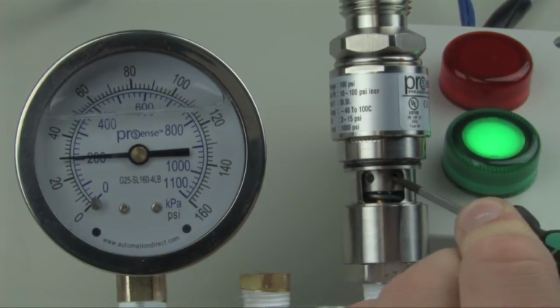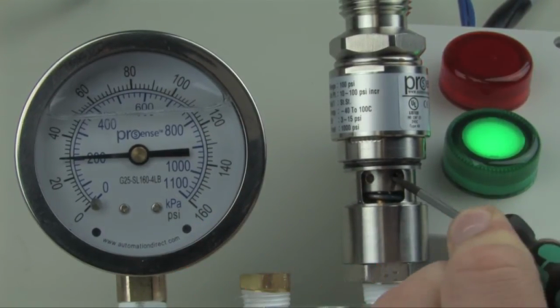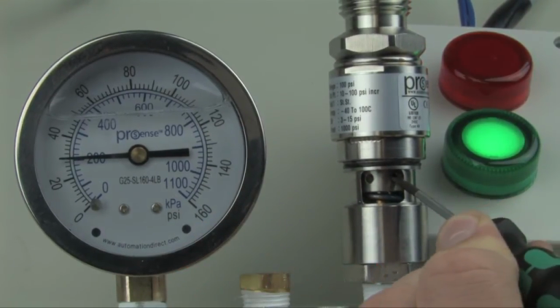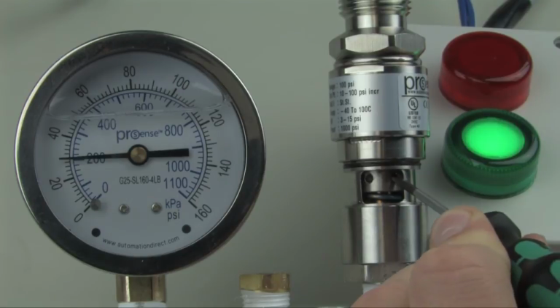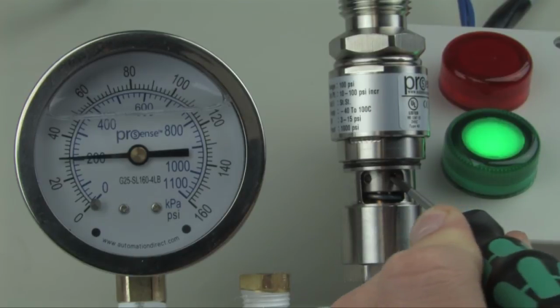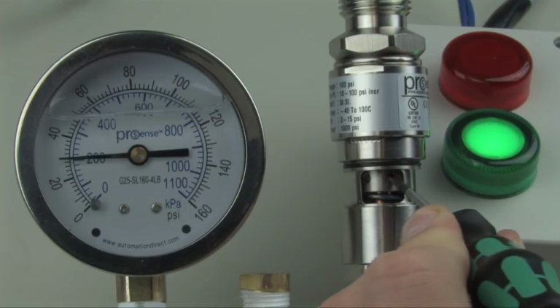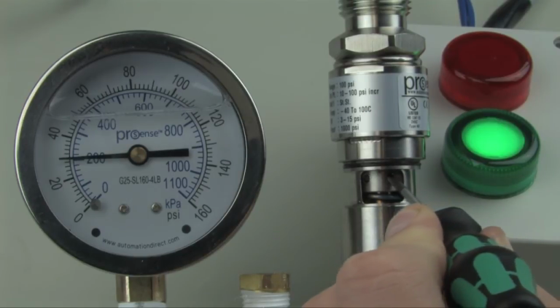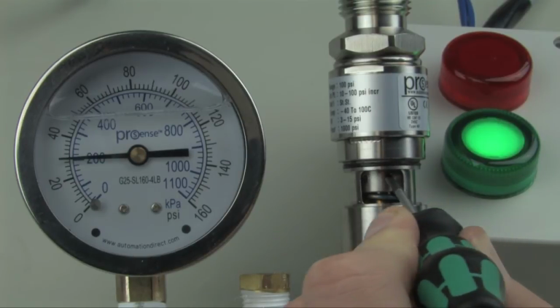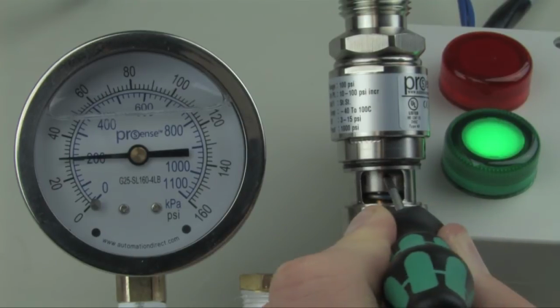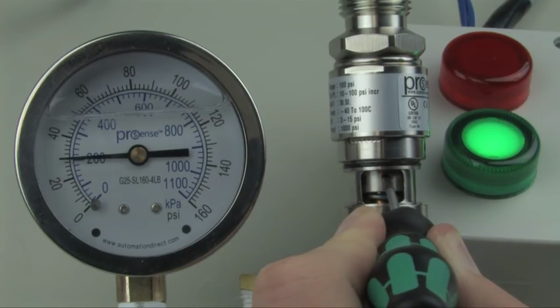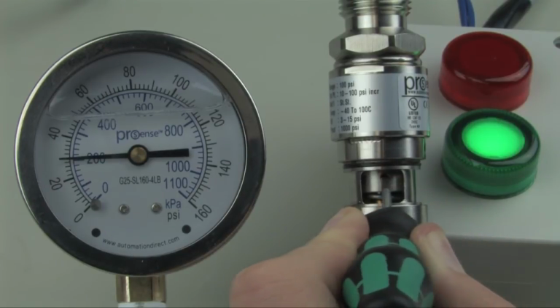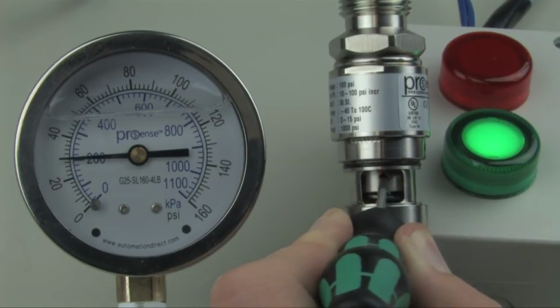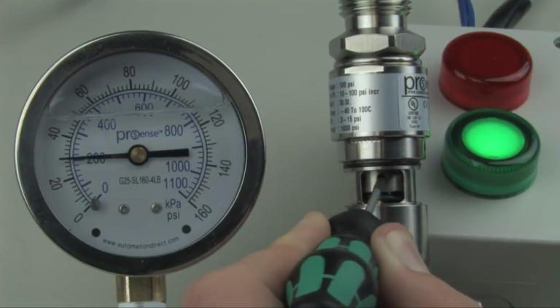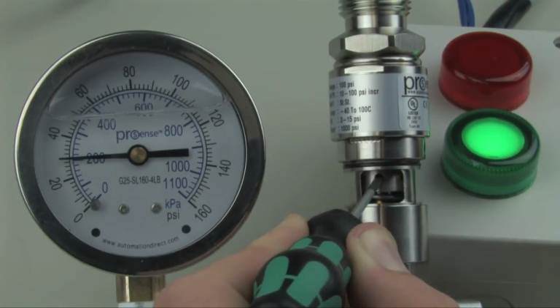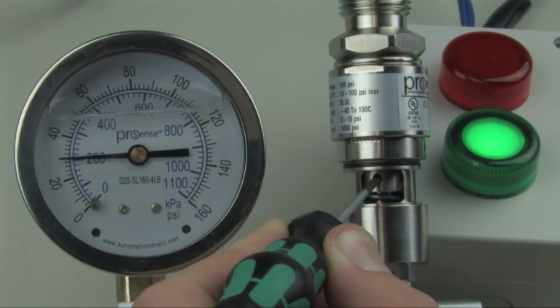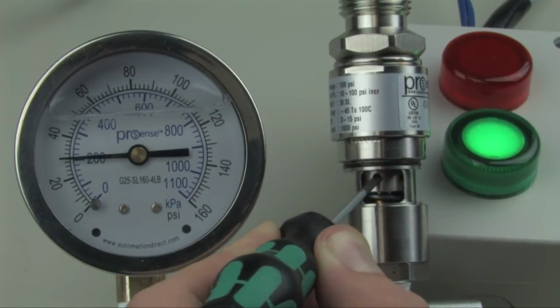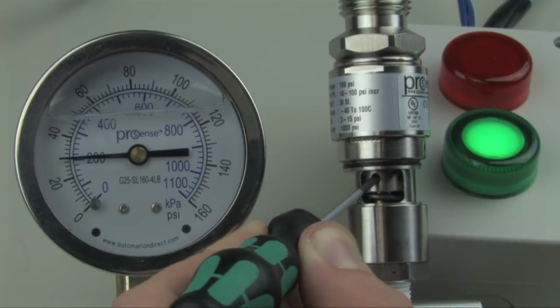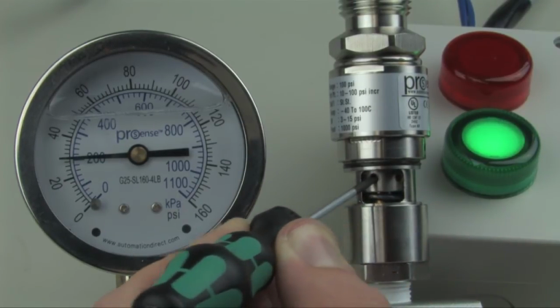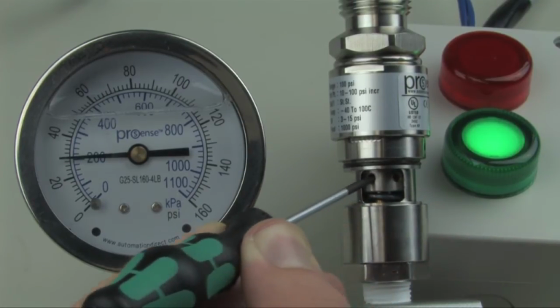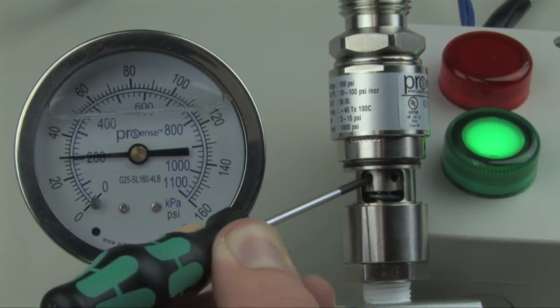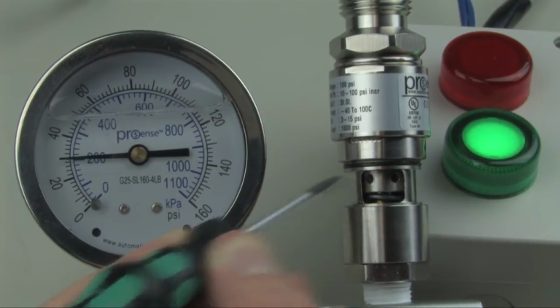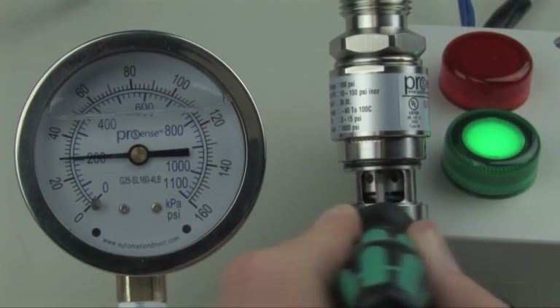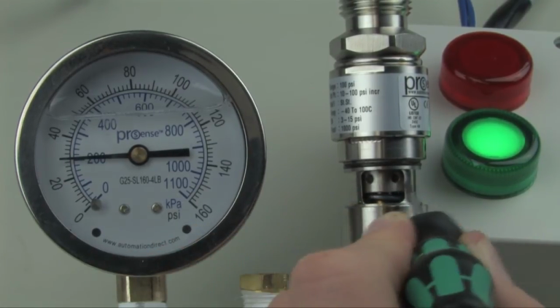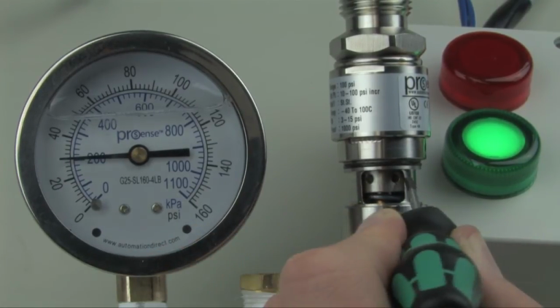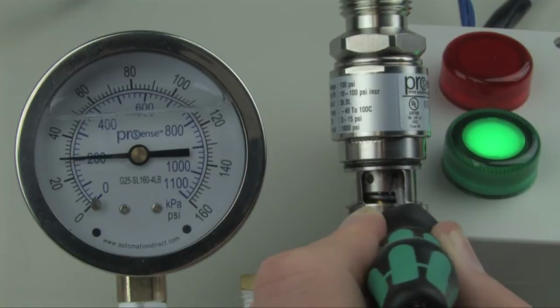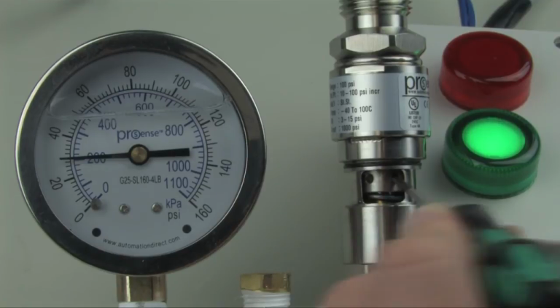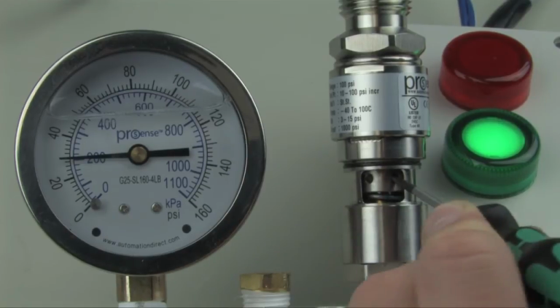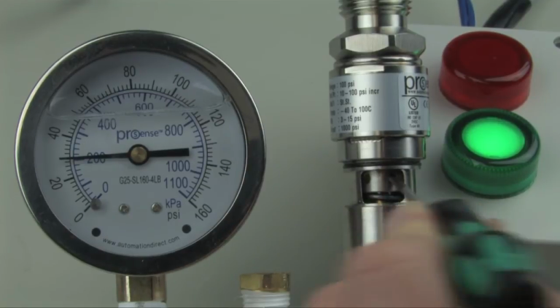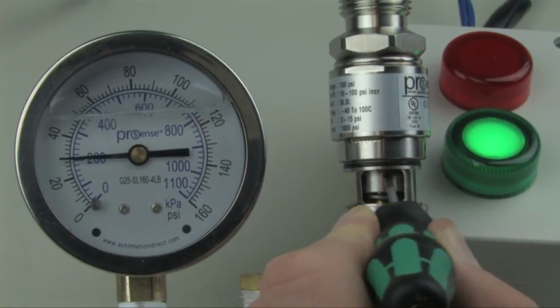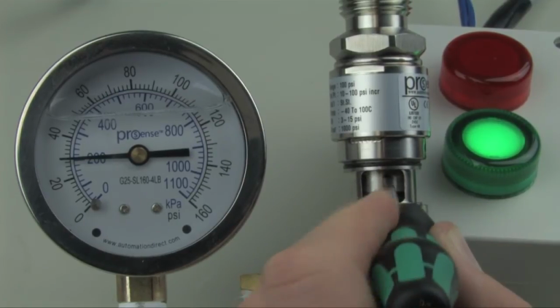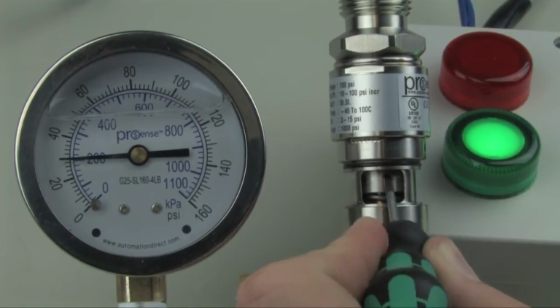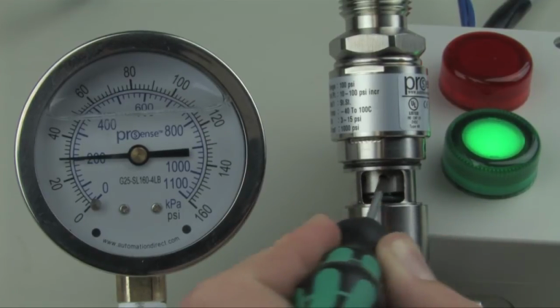Now slowly turn the nut clockwise until the switch turns off. Once the switch turns off, it is calibrated to 30 psi.